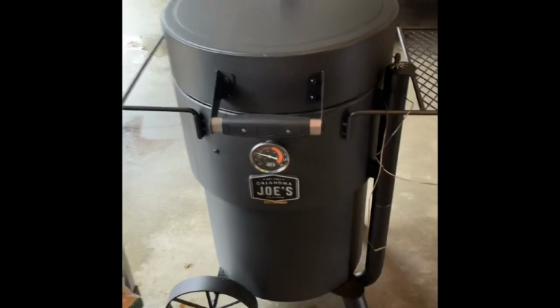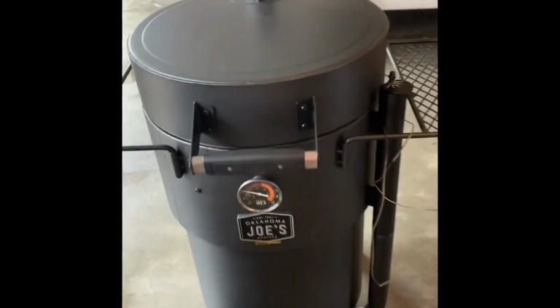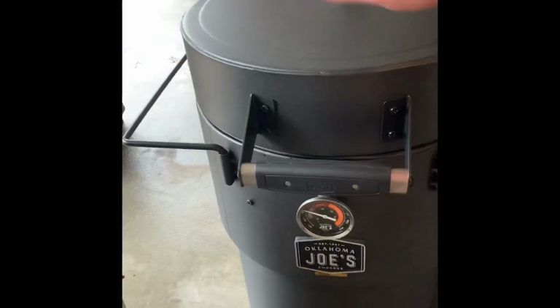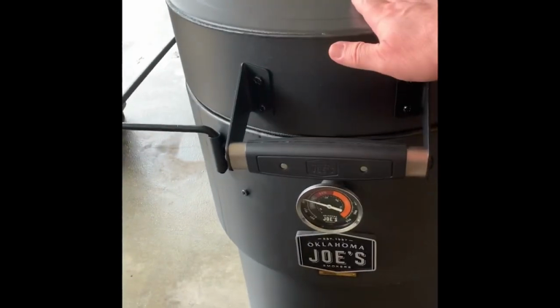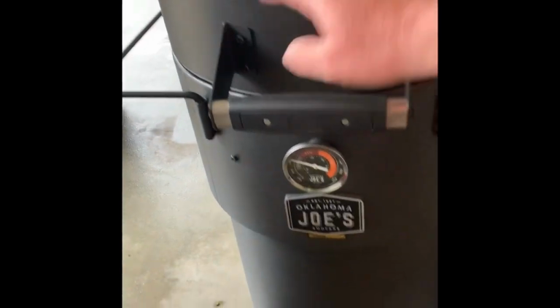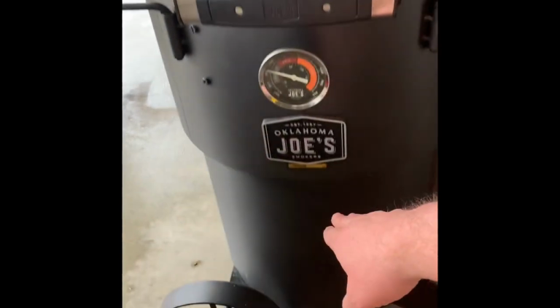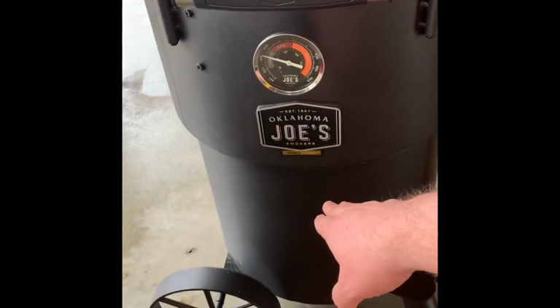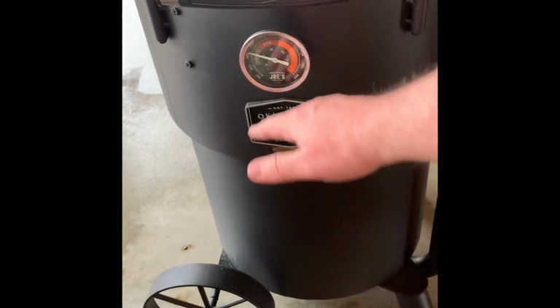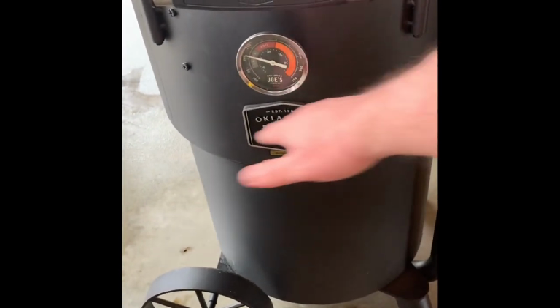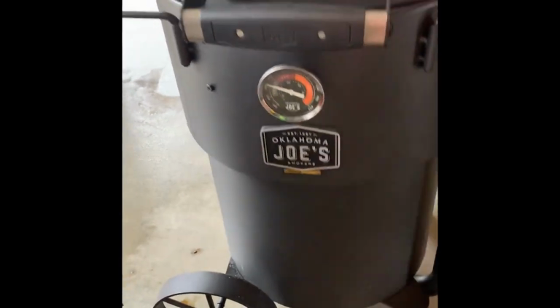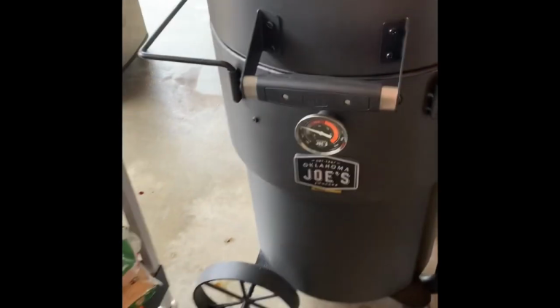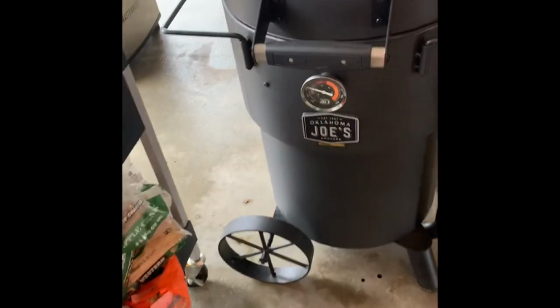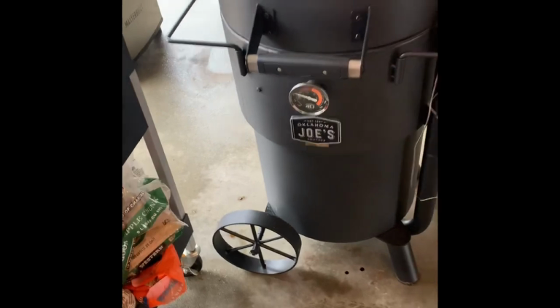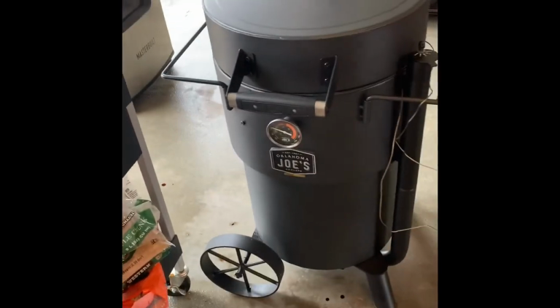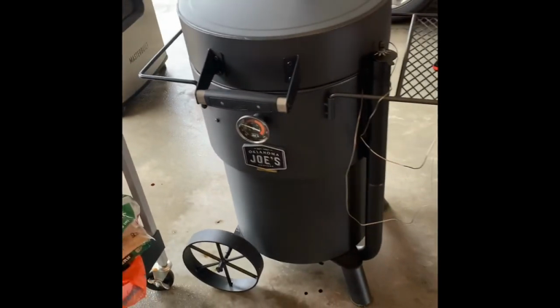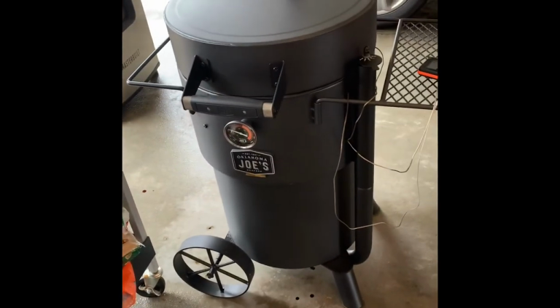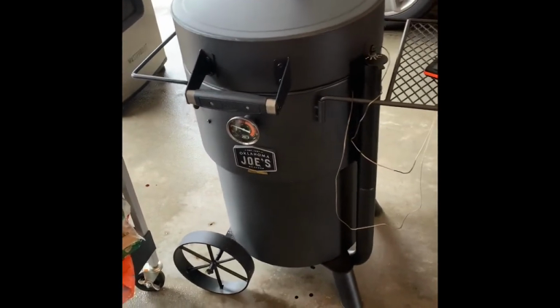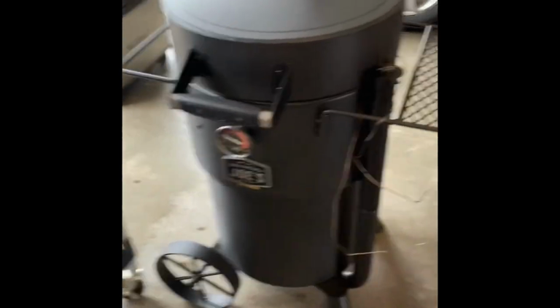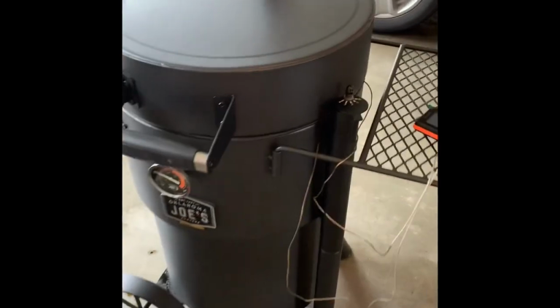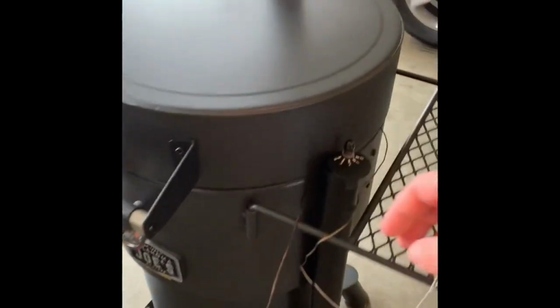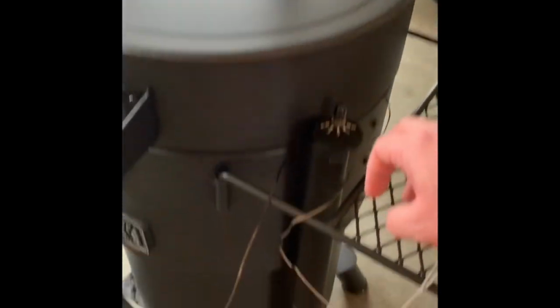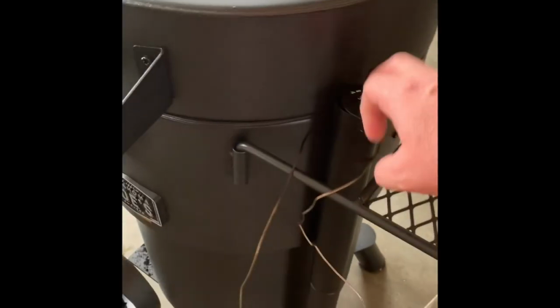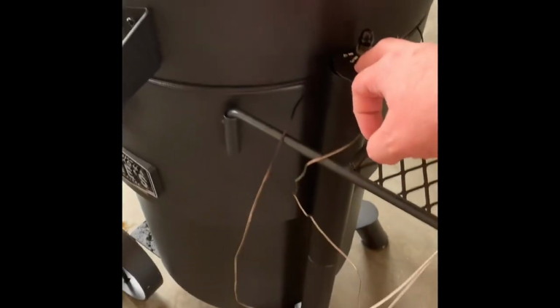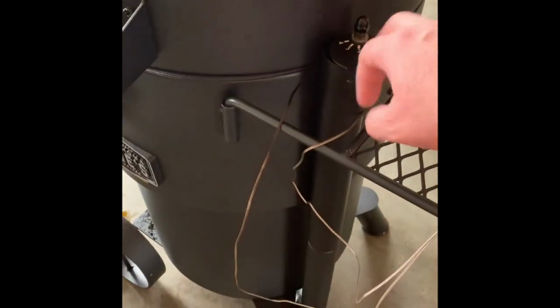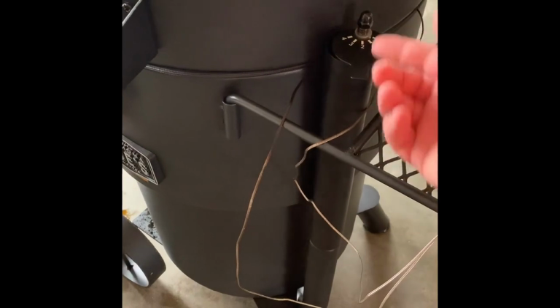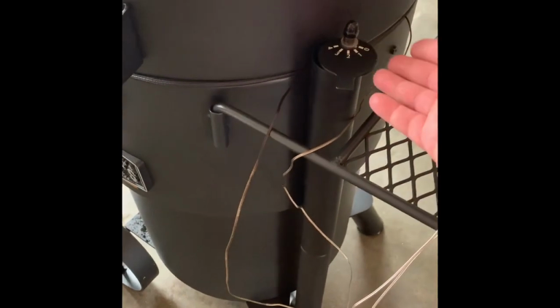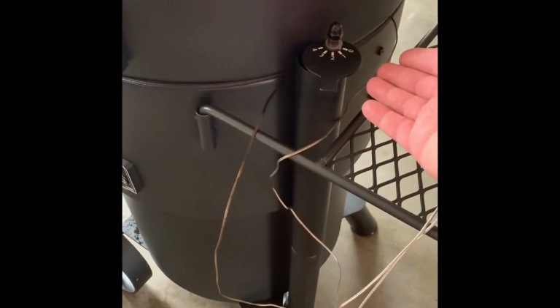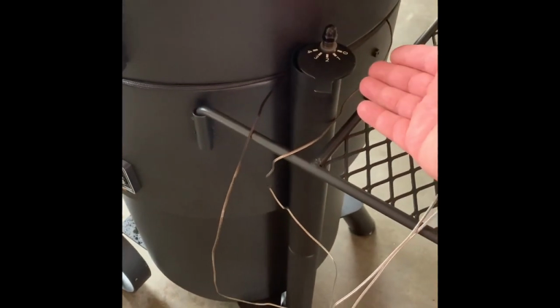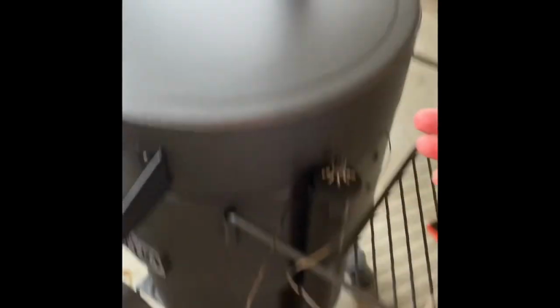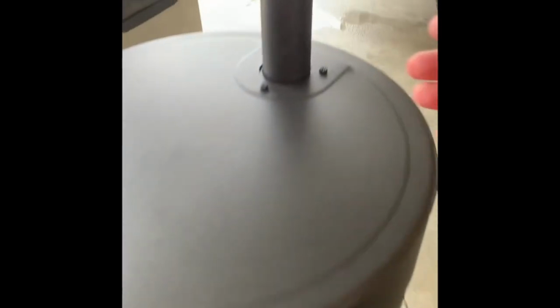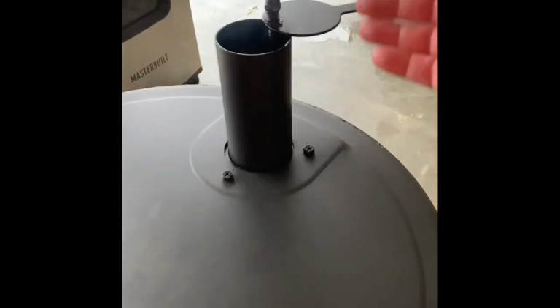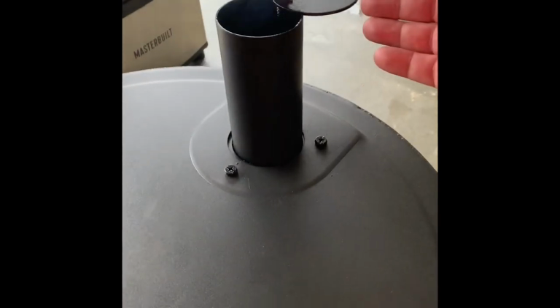You got the firebox down there, you got a damper in between that helps to block the direct heat. Here is your intake air damper — you can adjust that — and then here is your exhaust up here as well.